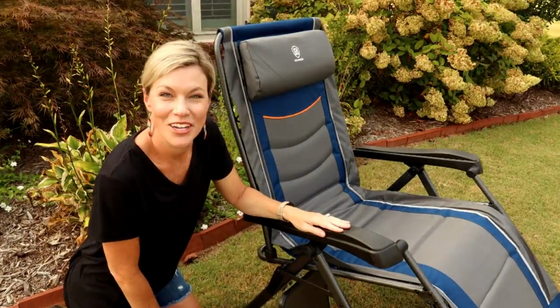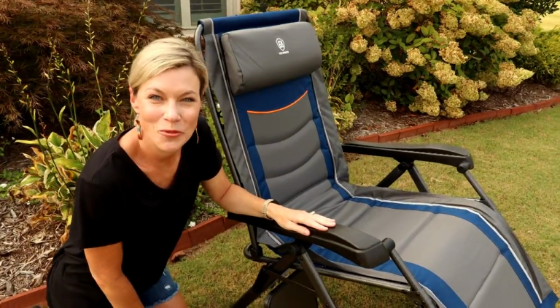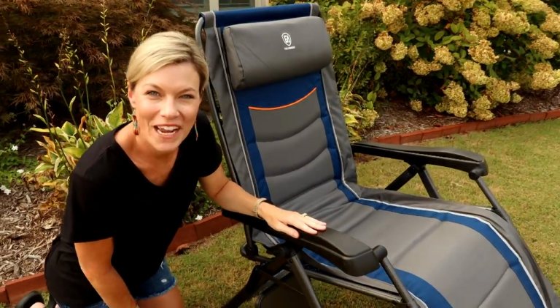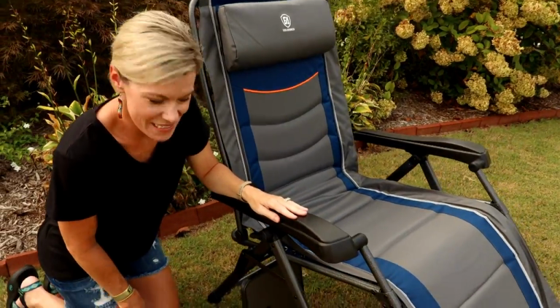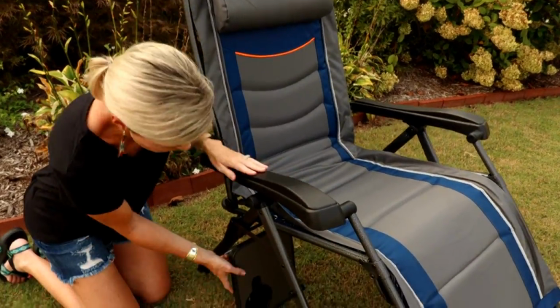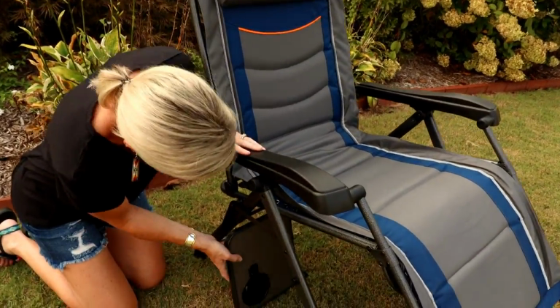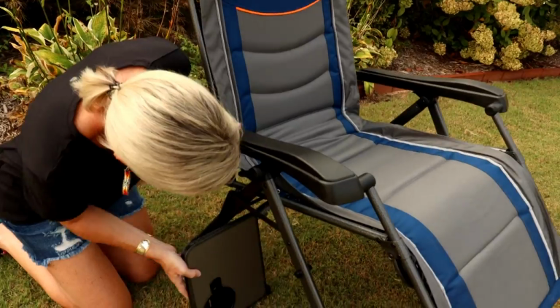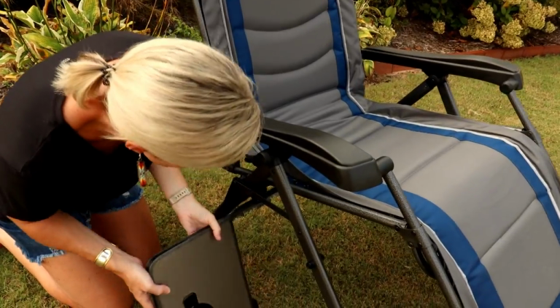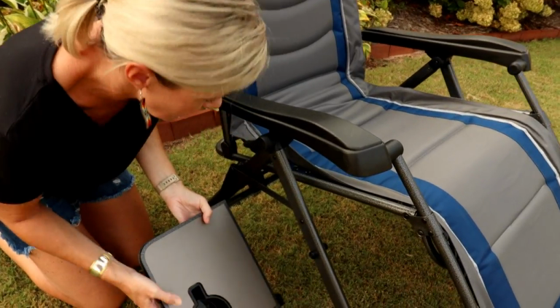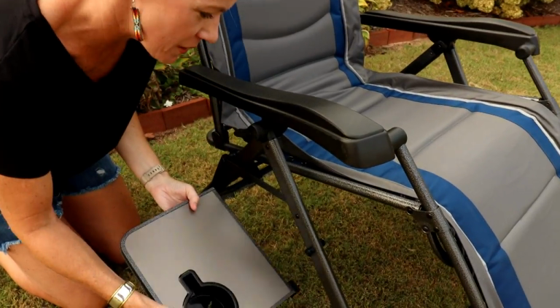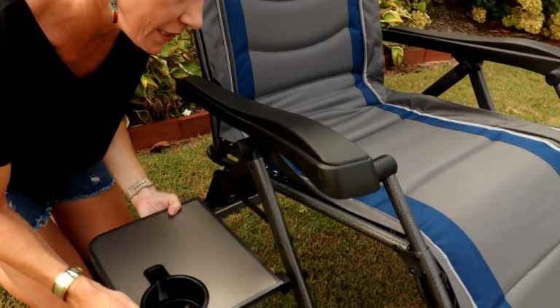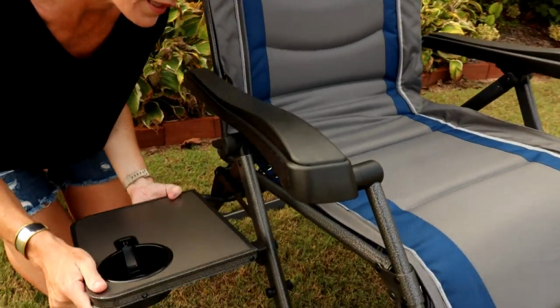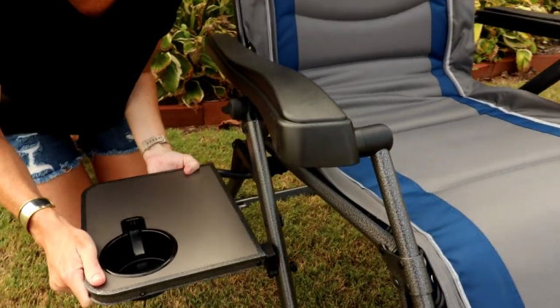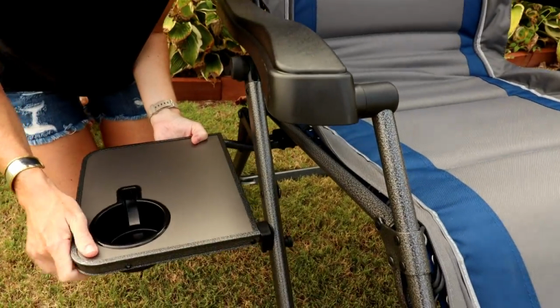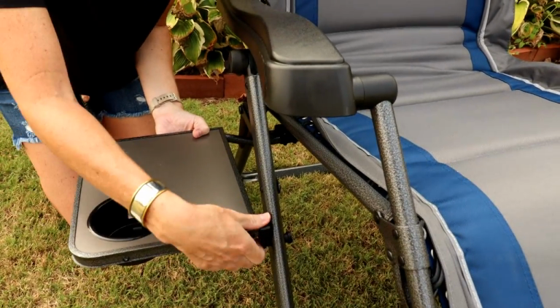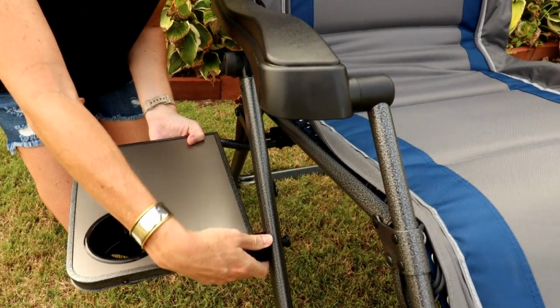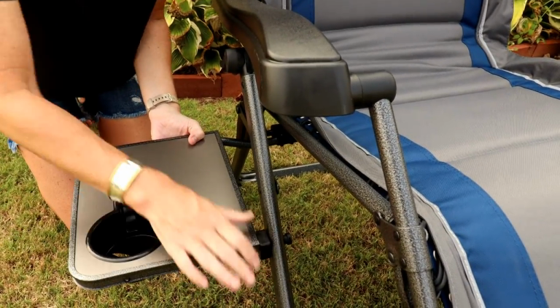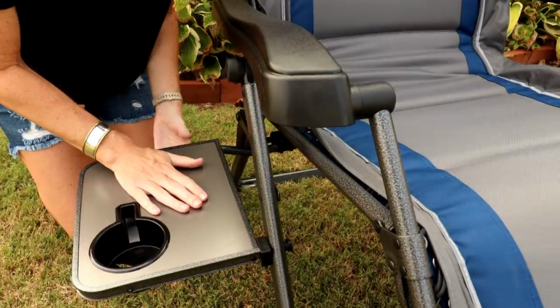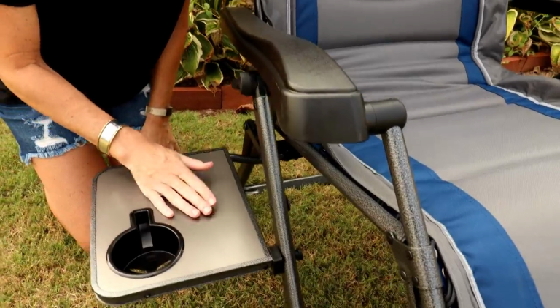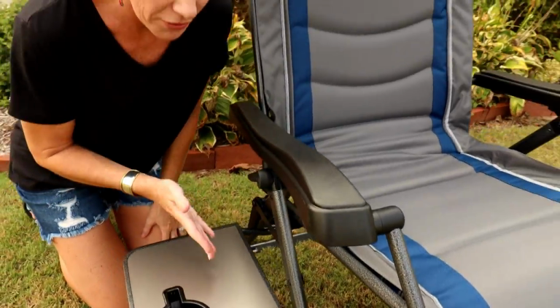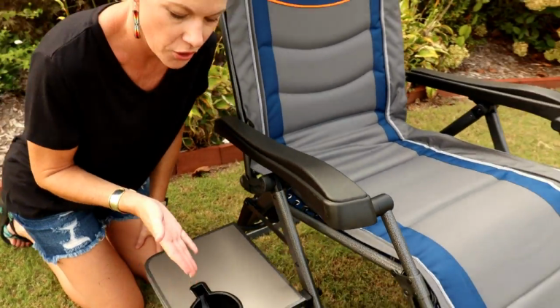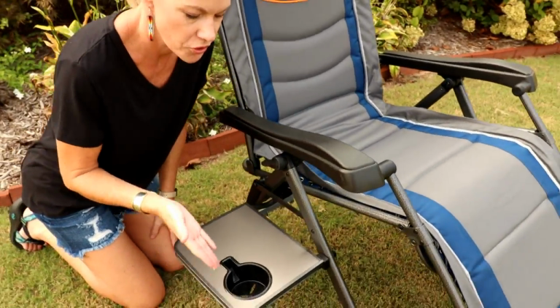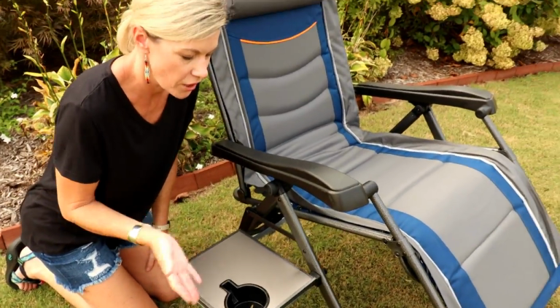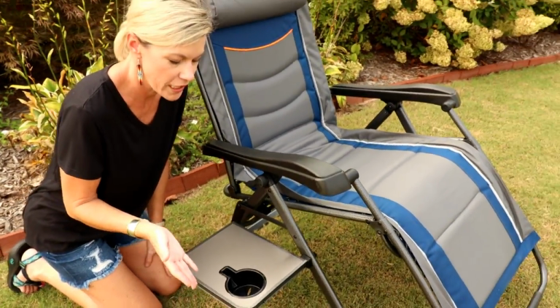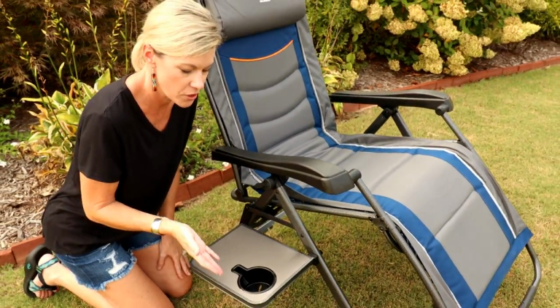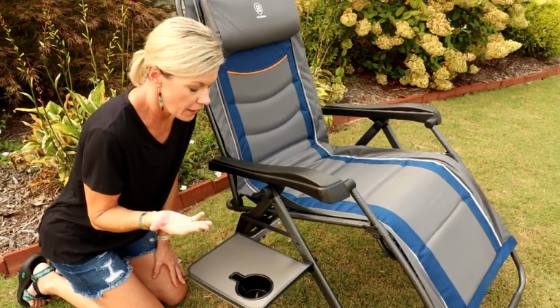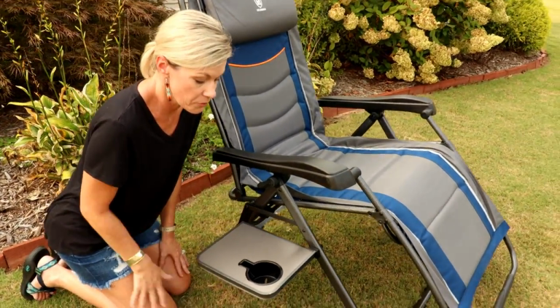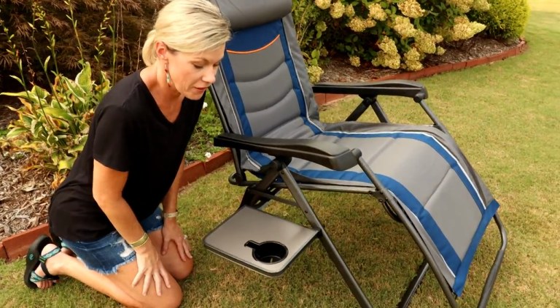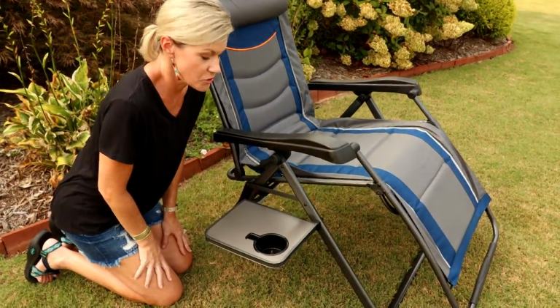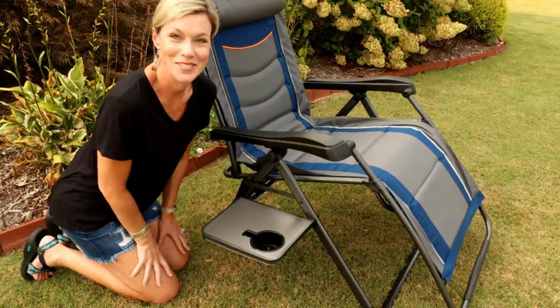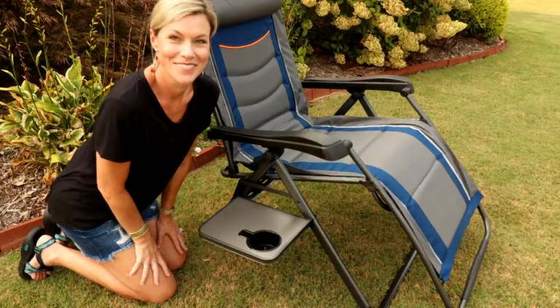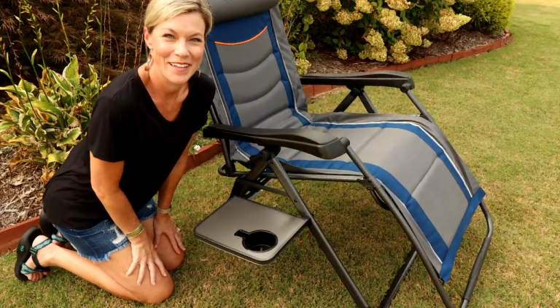Another feature I want to point out is this table. It stows underneath the seat and pops up very easily. You attach it to the knob right here, and it's super sturdy — great for your phone and your drinks throughout your whole camping trip. We really love having a table so close, so we enjoyed that.